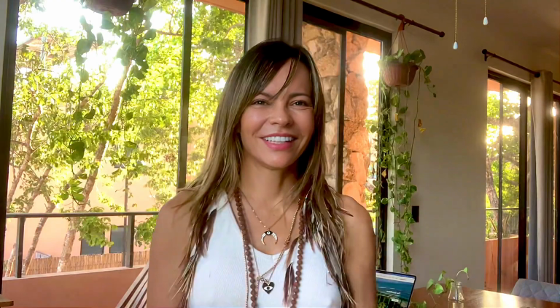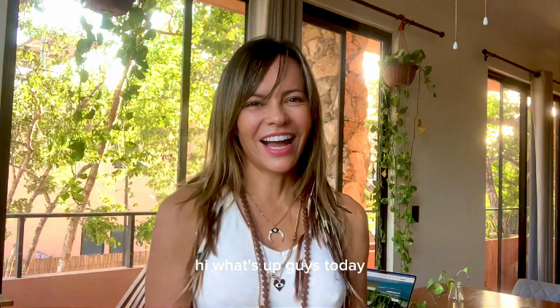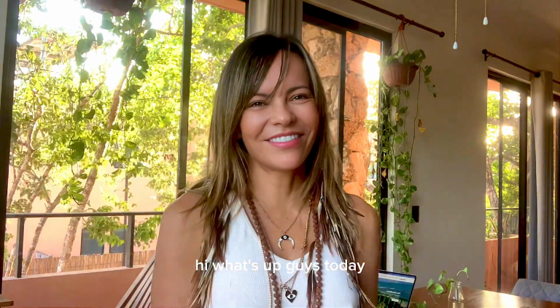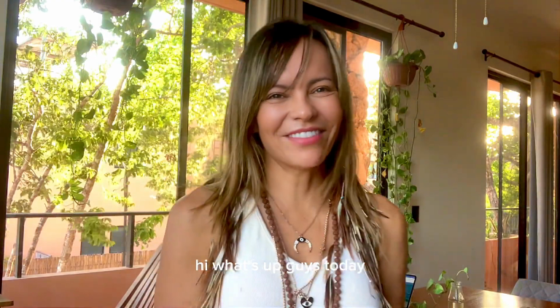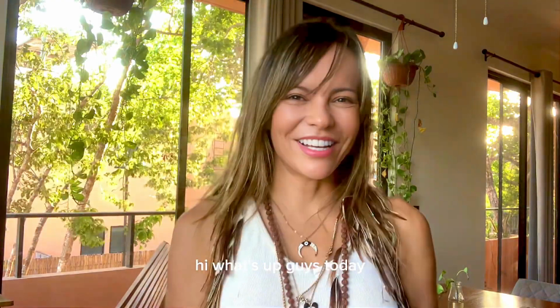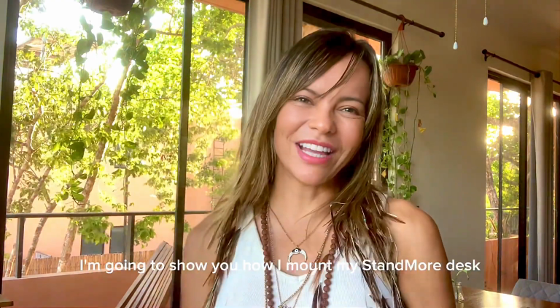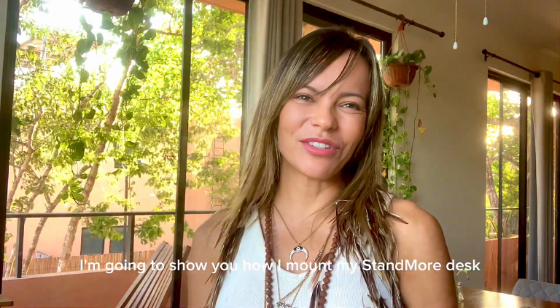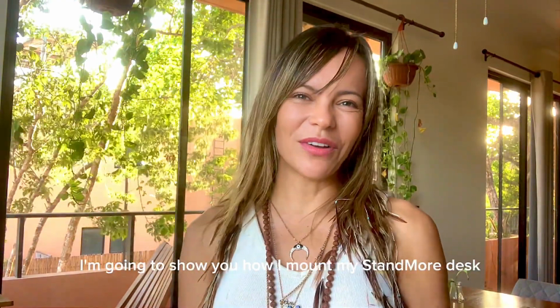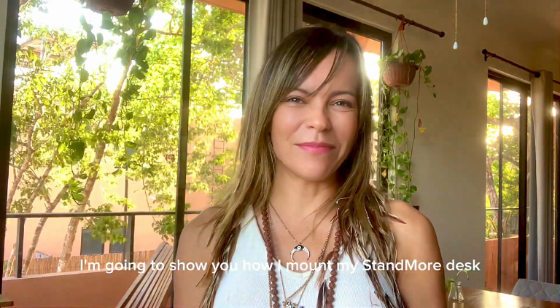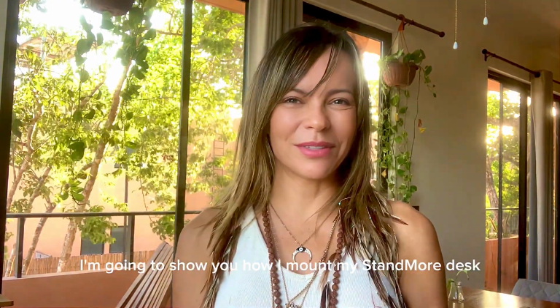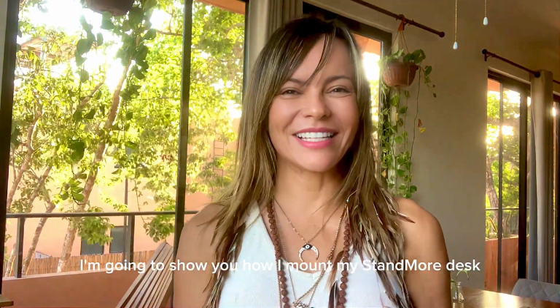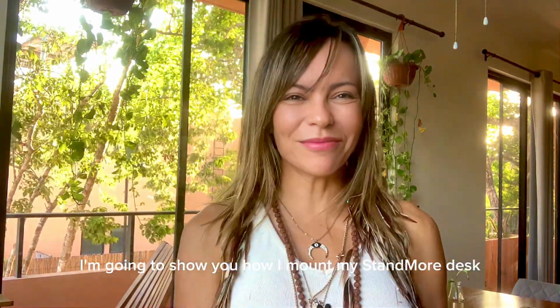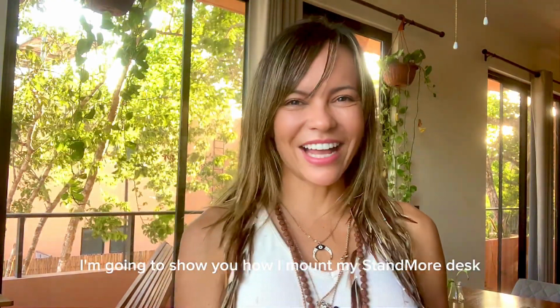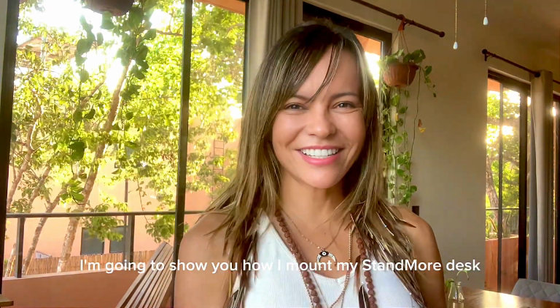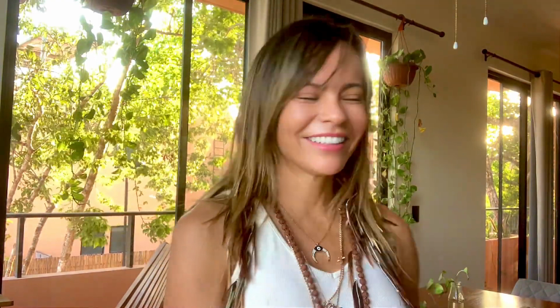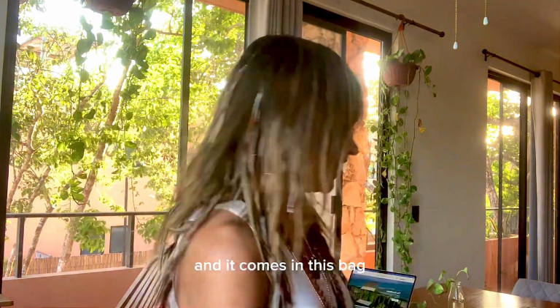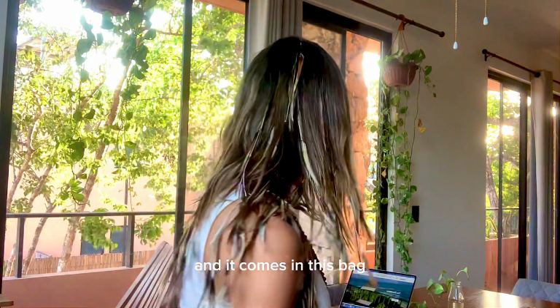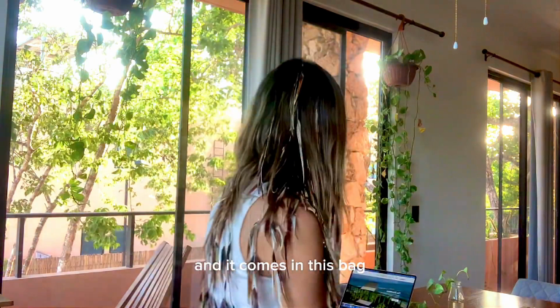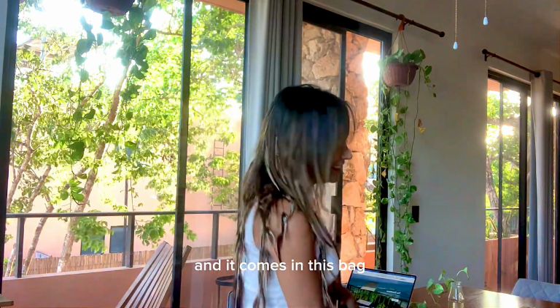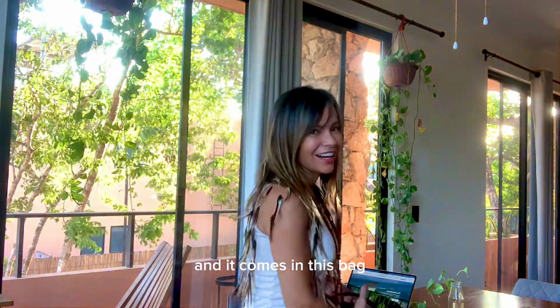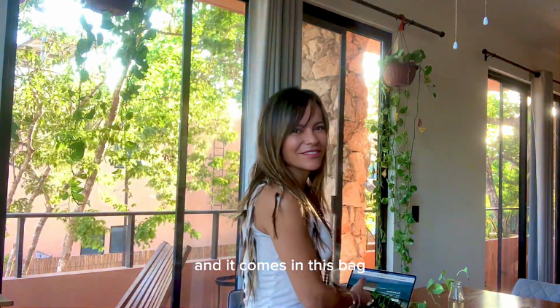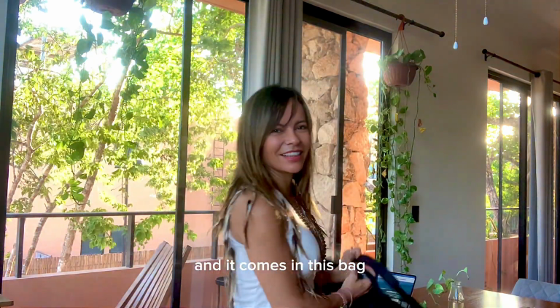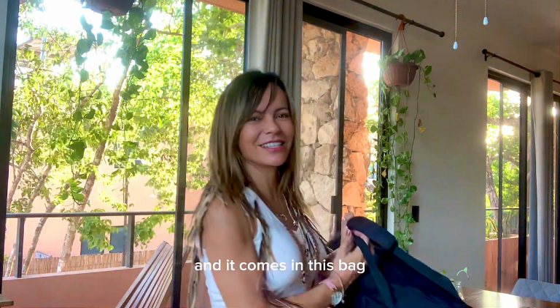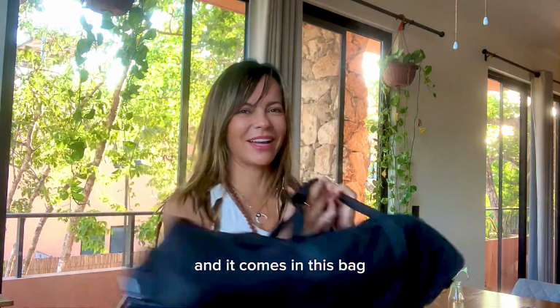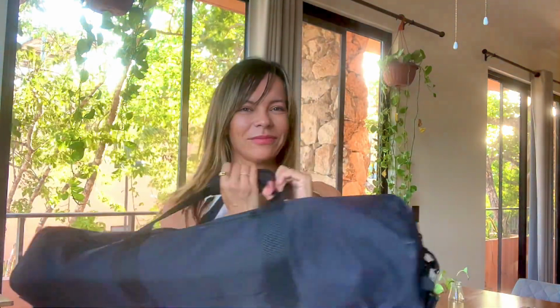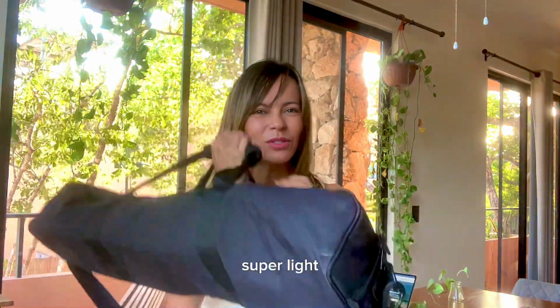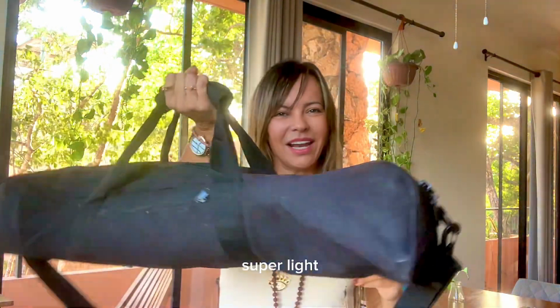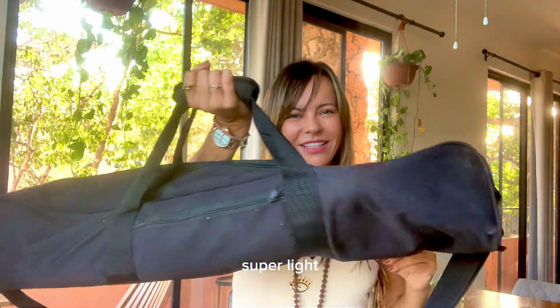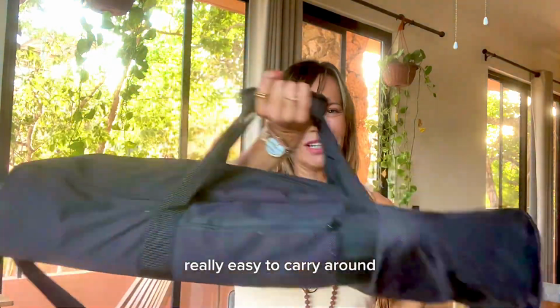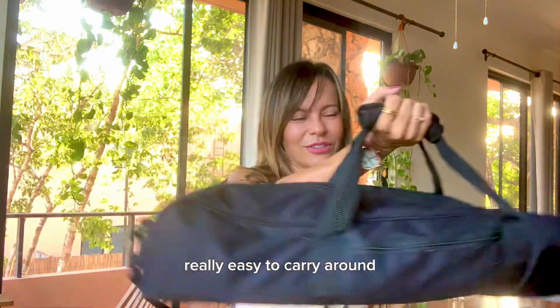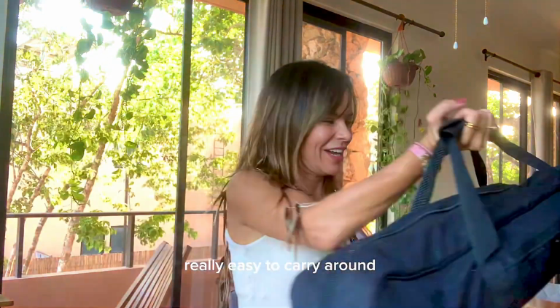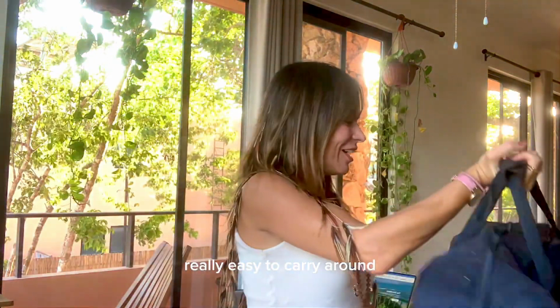Hi, what's up guys? Today I'm going to show you how I mount my stand-more desk. It comes in this bag, super light, really easy to carry around.